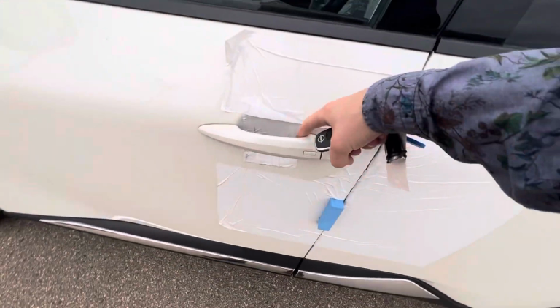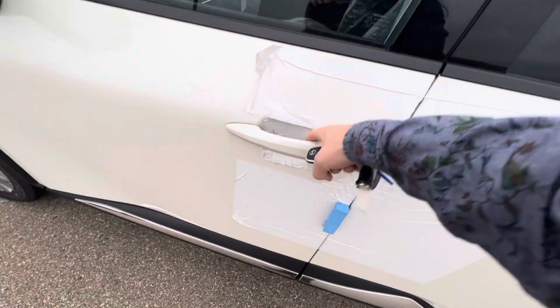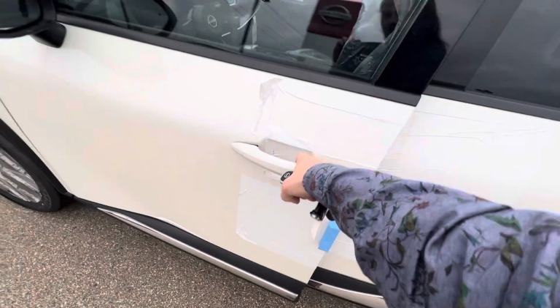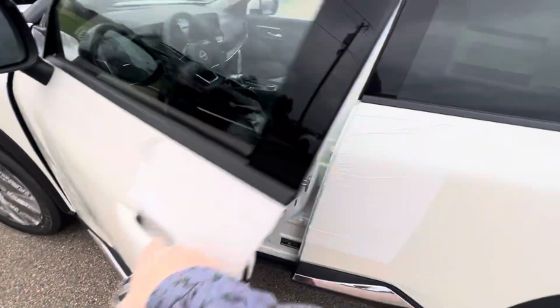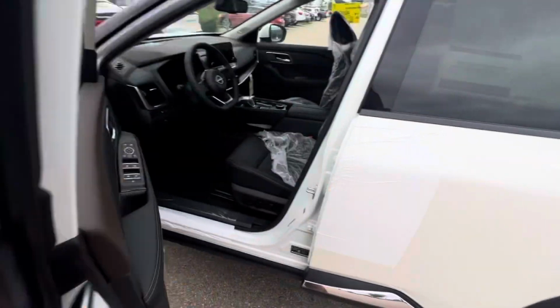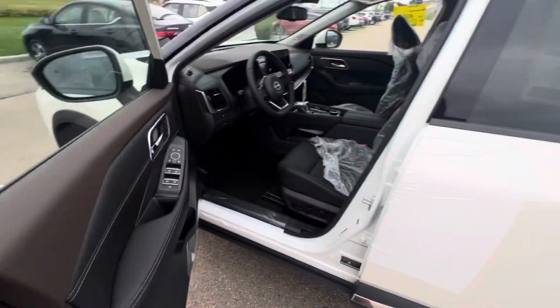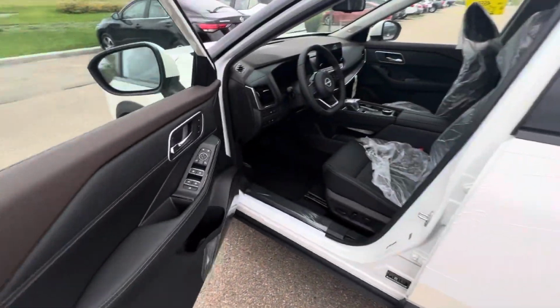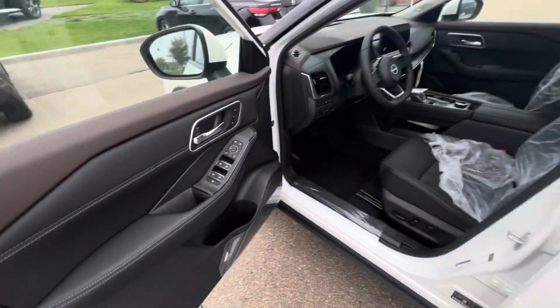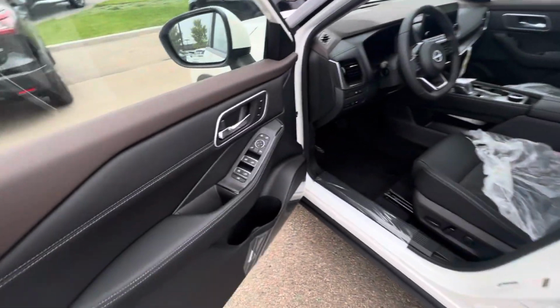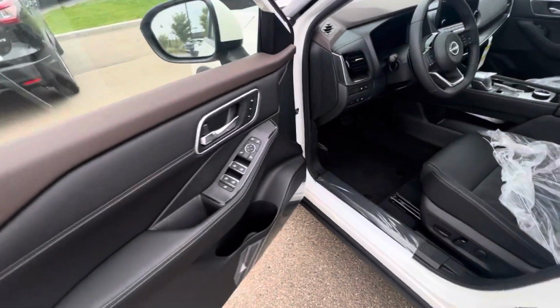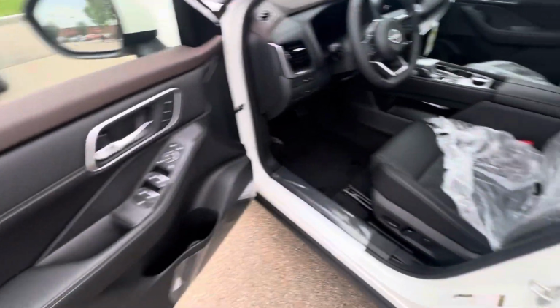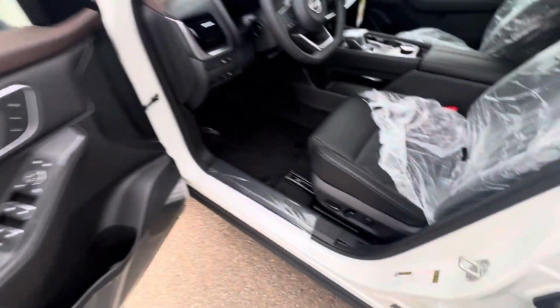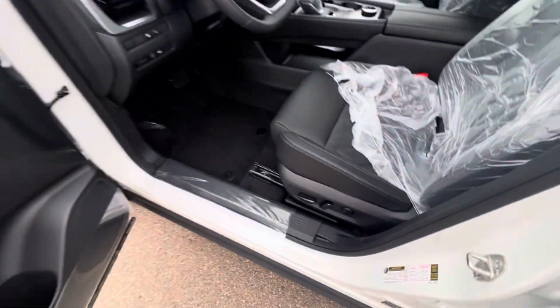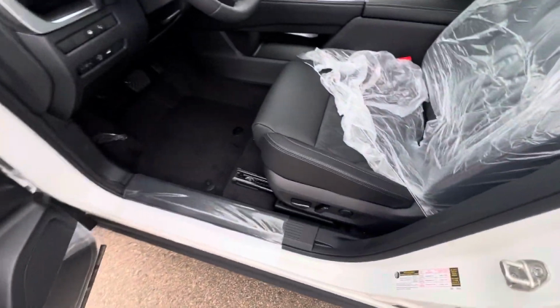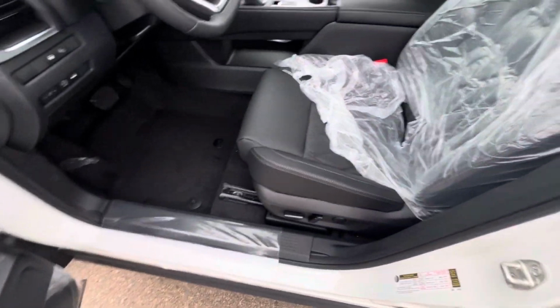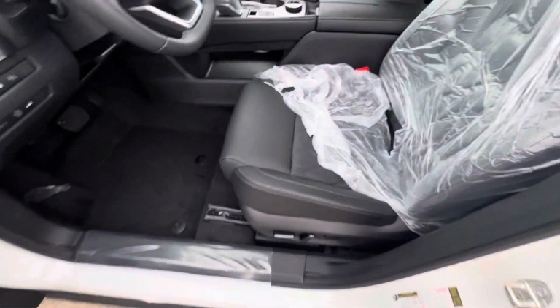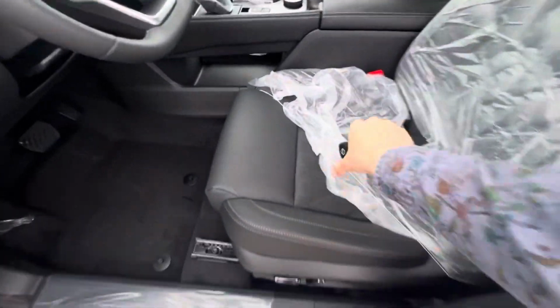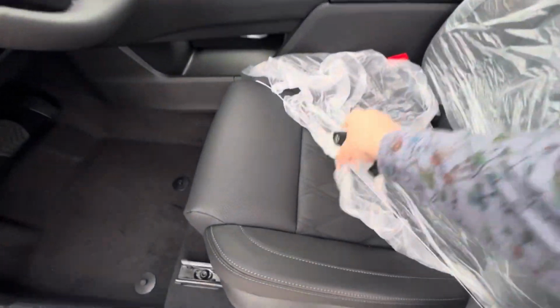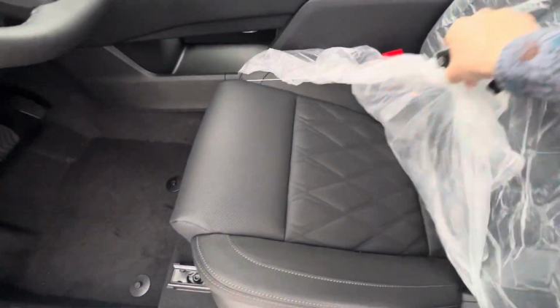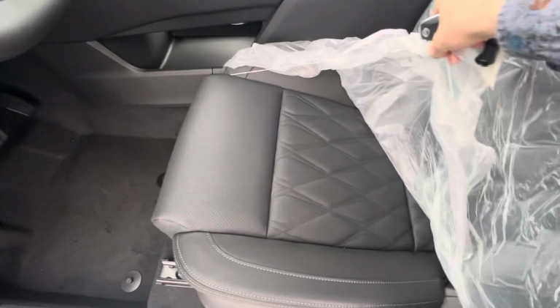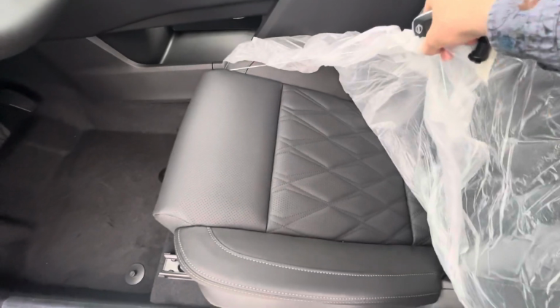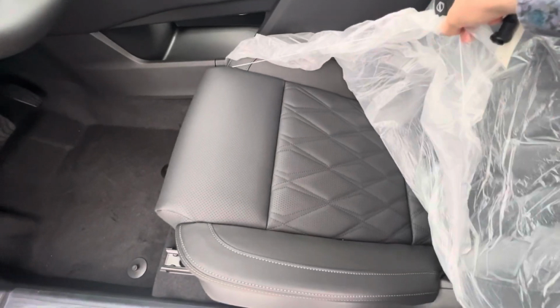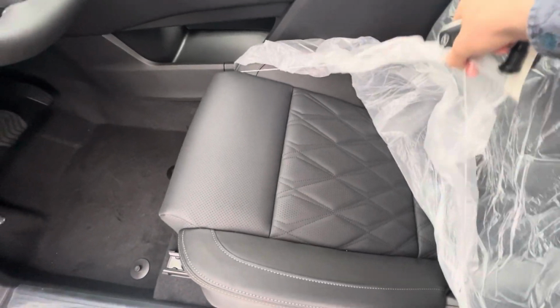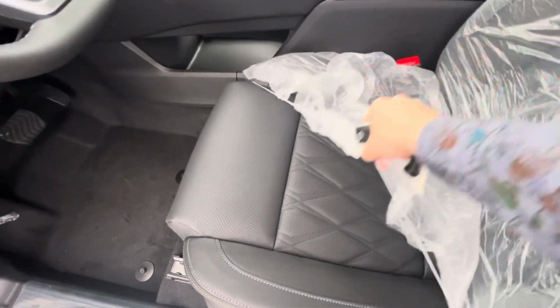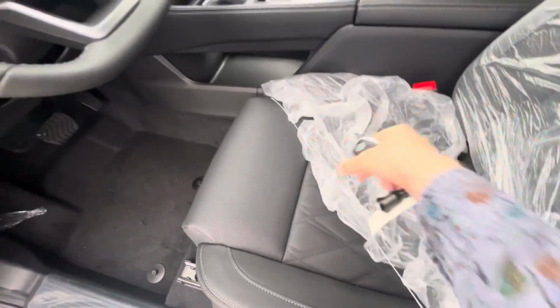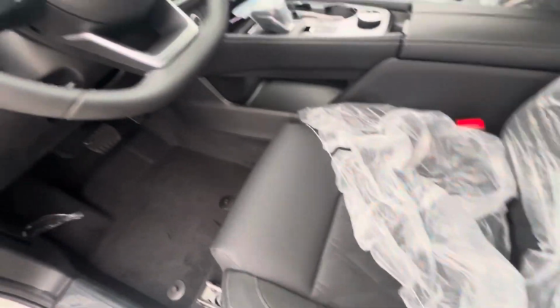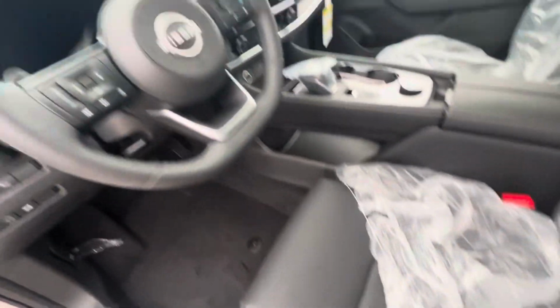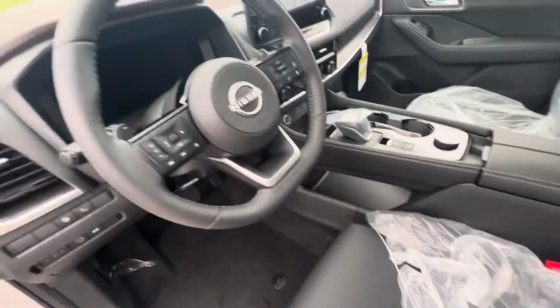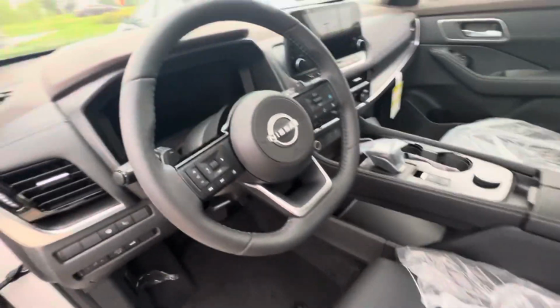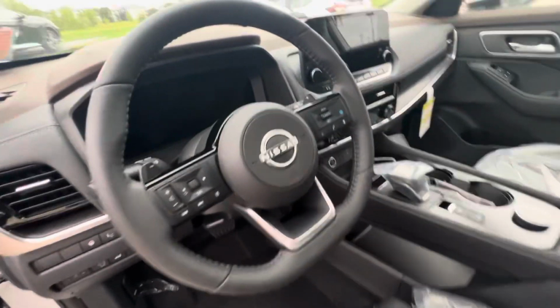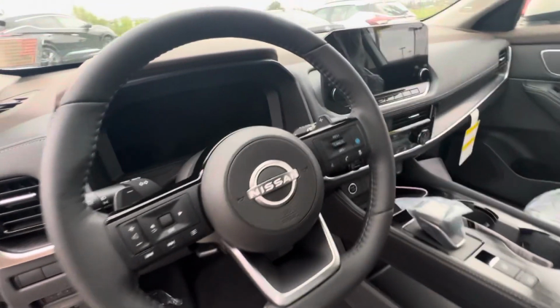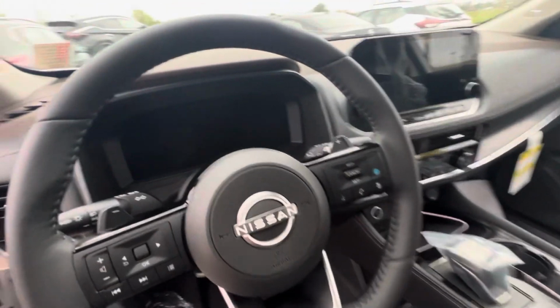Keyless entry on the door. Powered locks, windows, mirrors, and seats. Beautiful leather interior — you've got the diamond-stitched leather seating and a heated steering wheel.